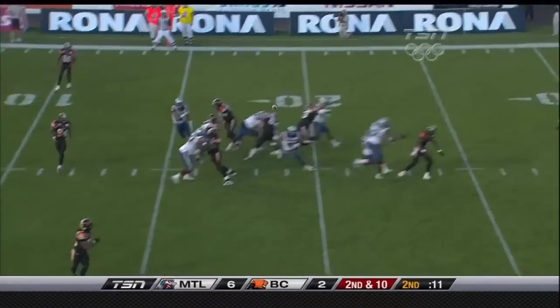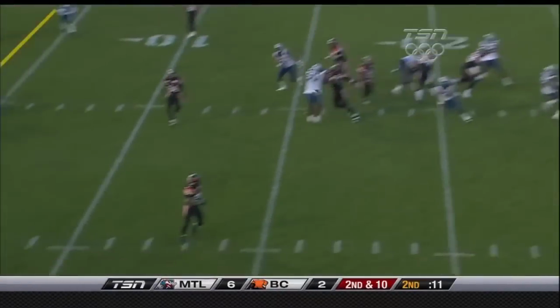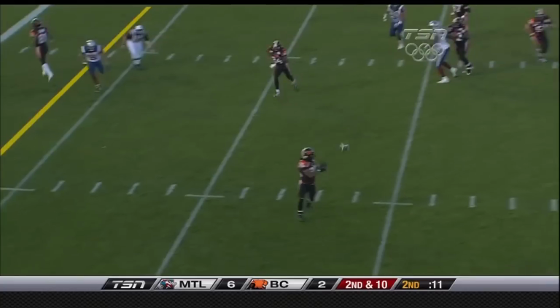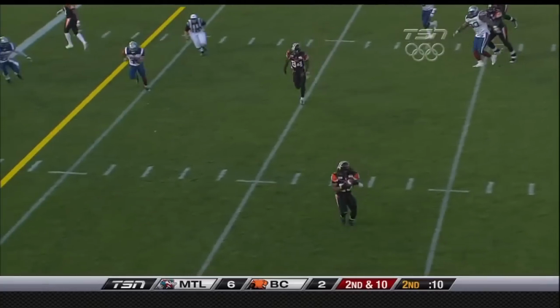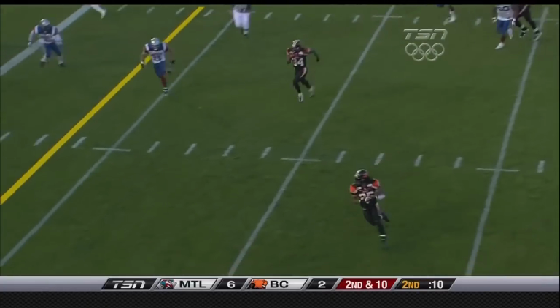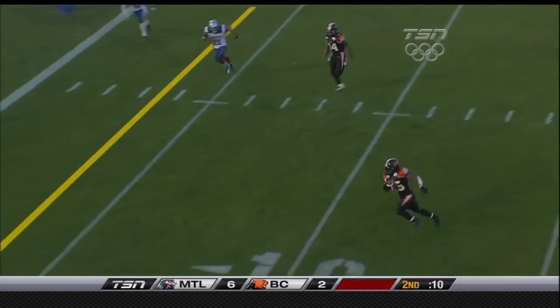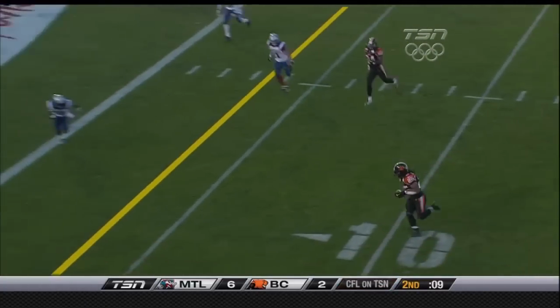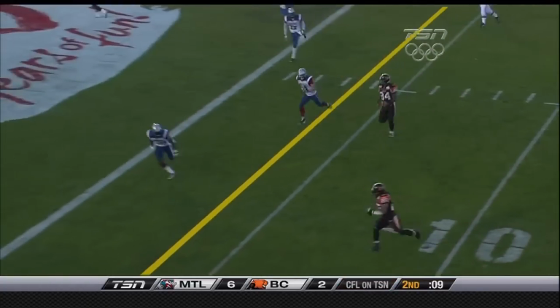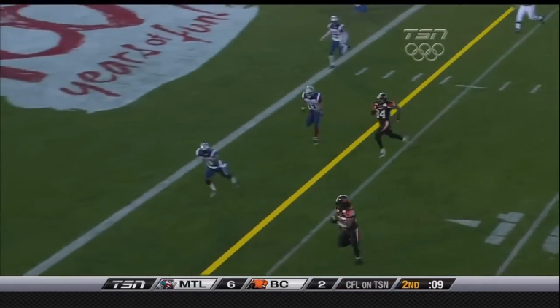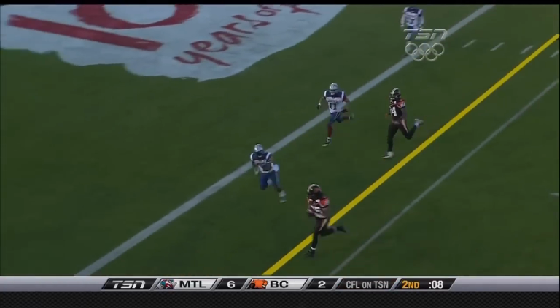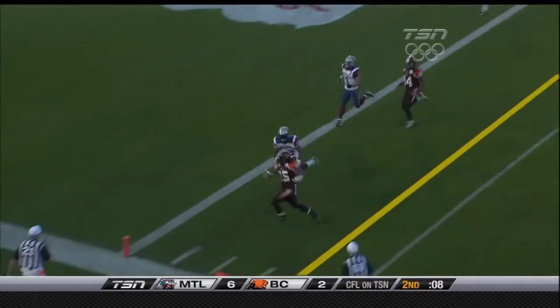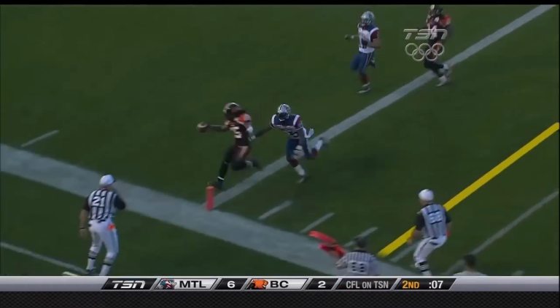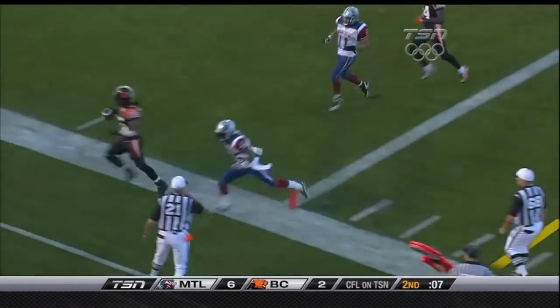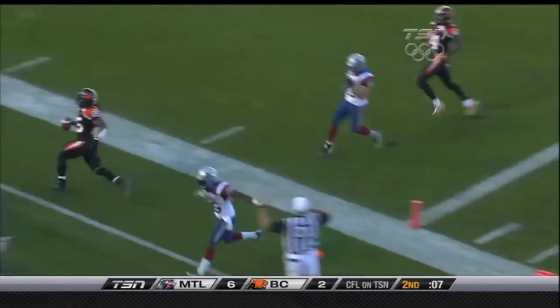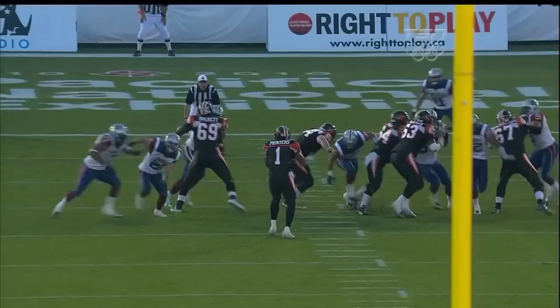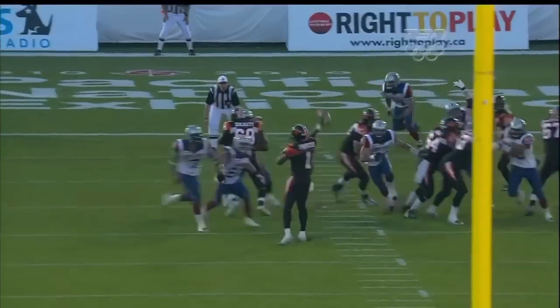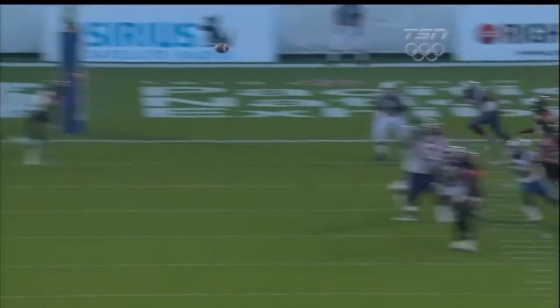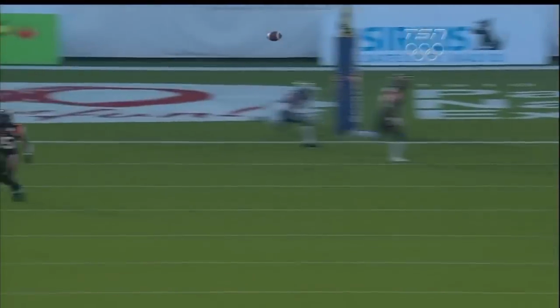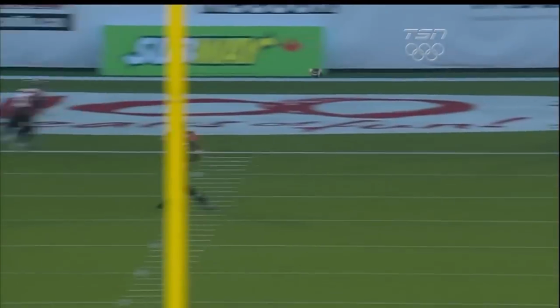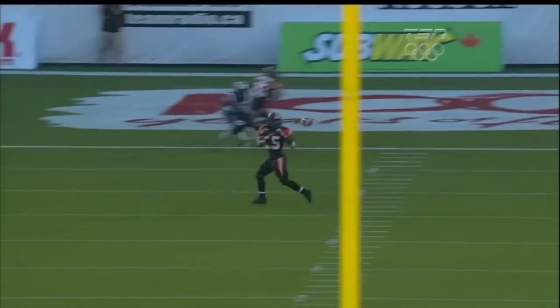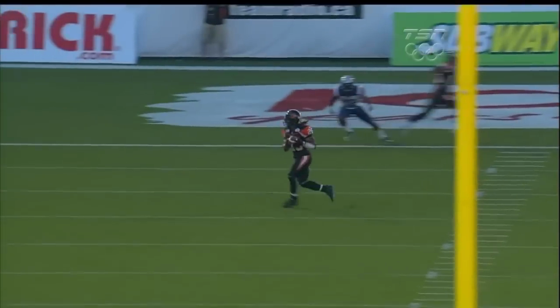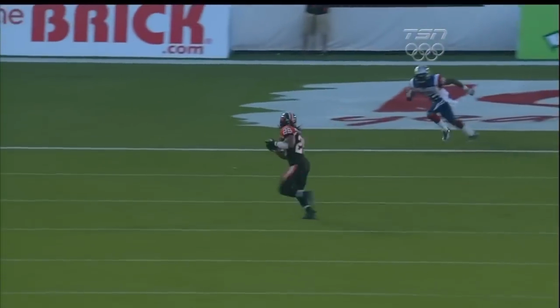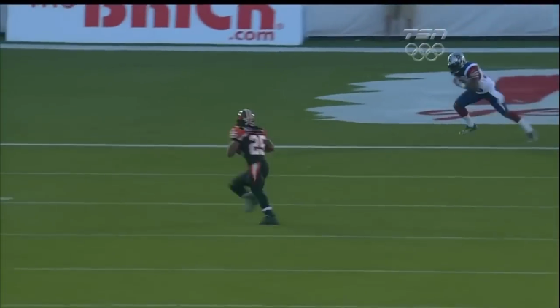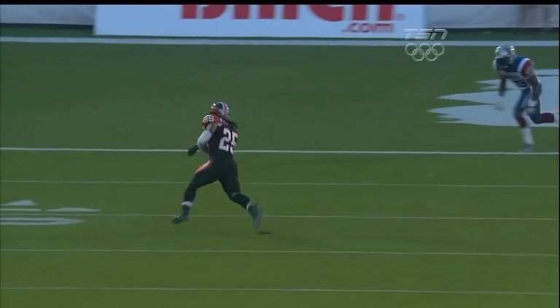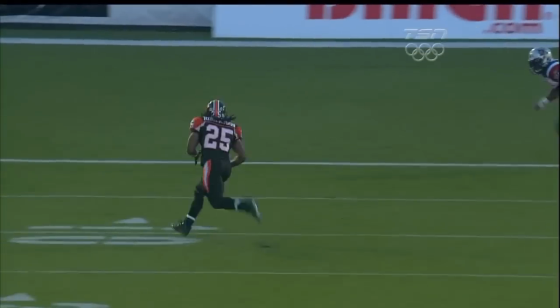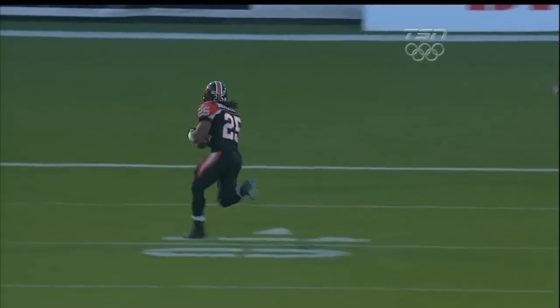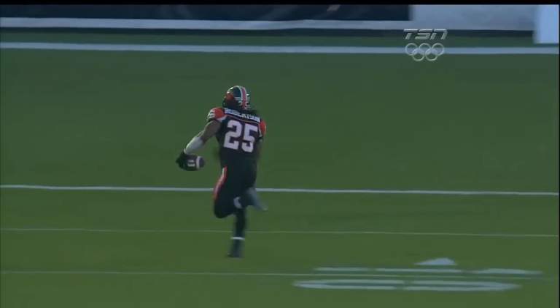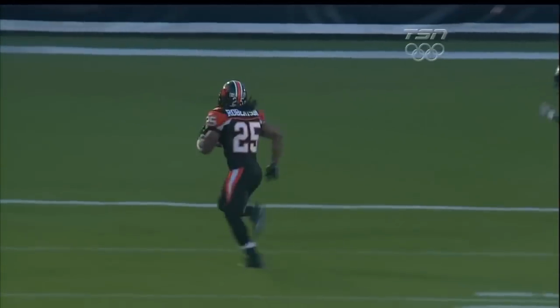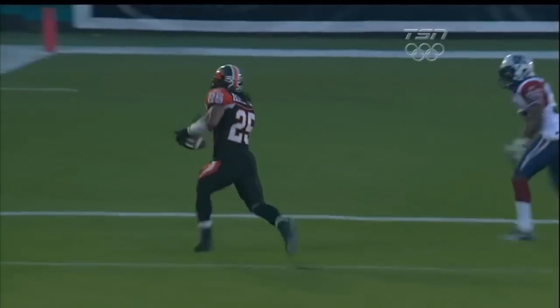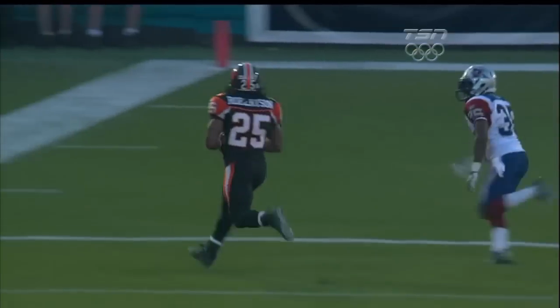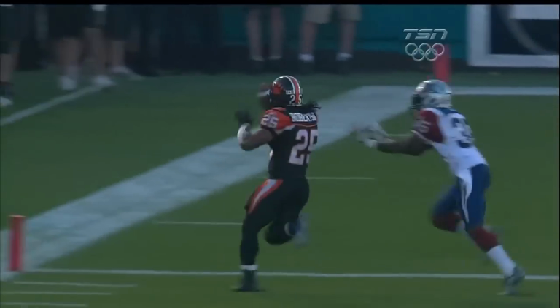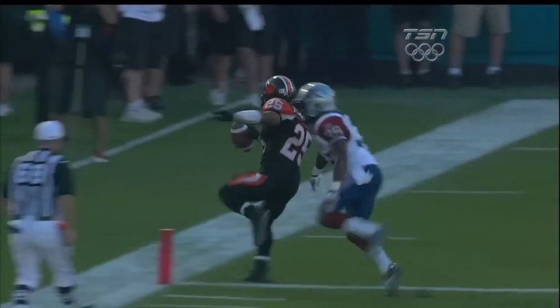Second down — Printers throws it up. Jamal Robertson has room to the goal line. Touchdown! Perfect execution here from Casey Printers.